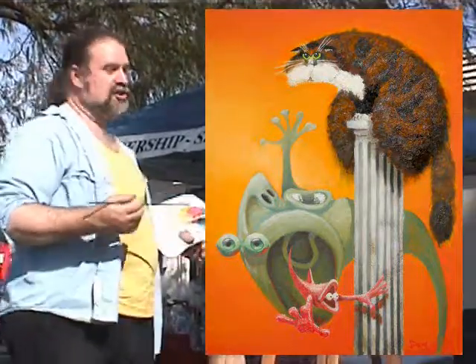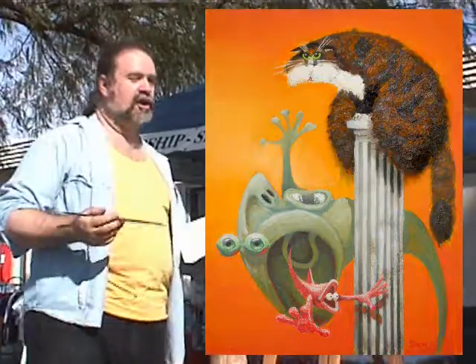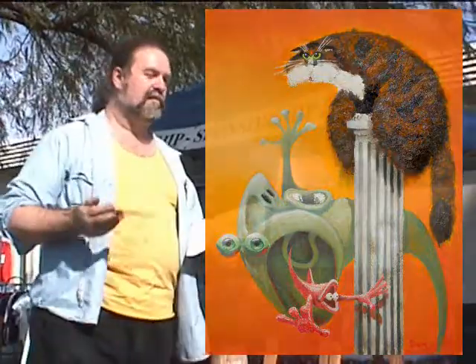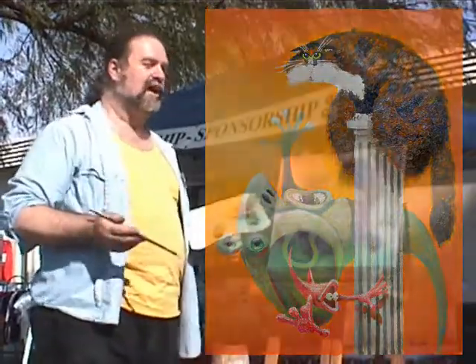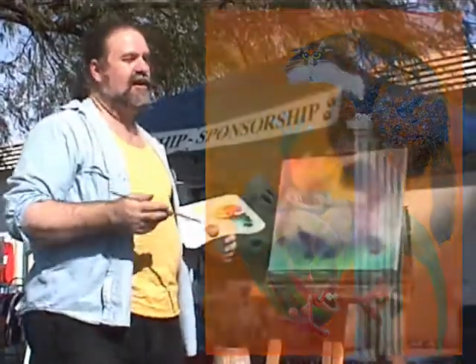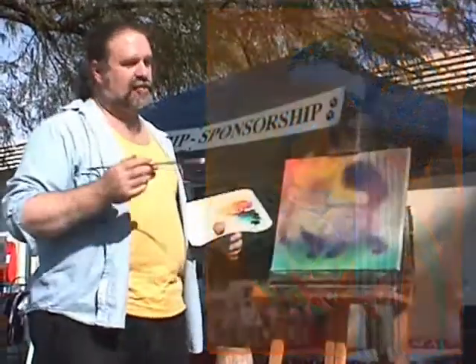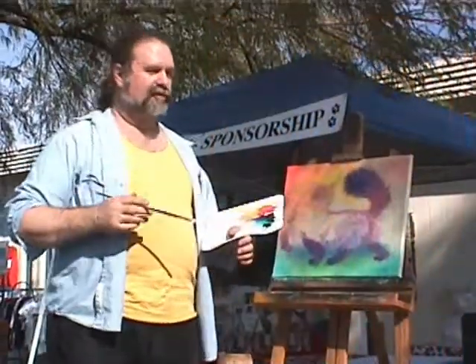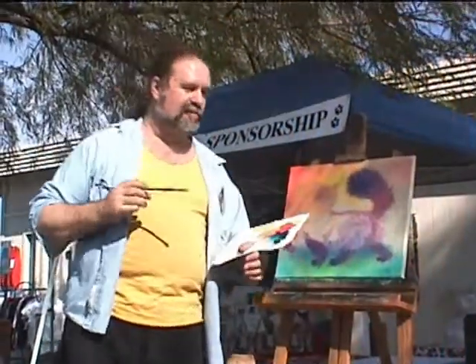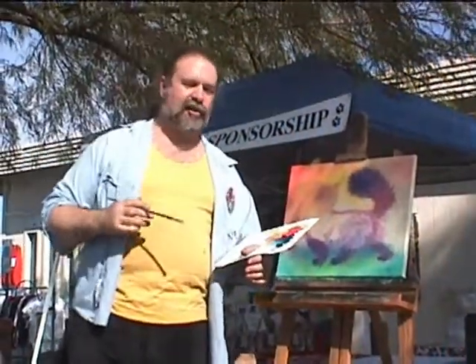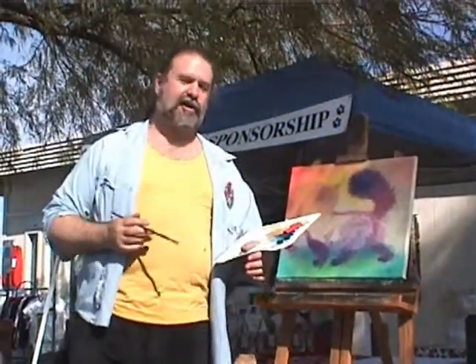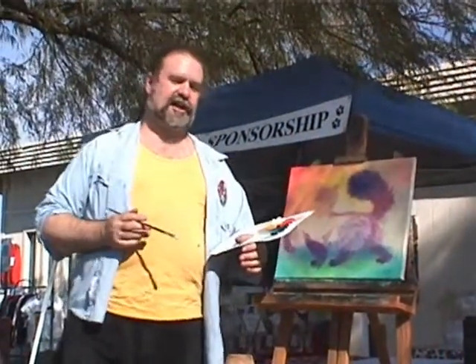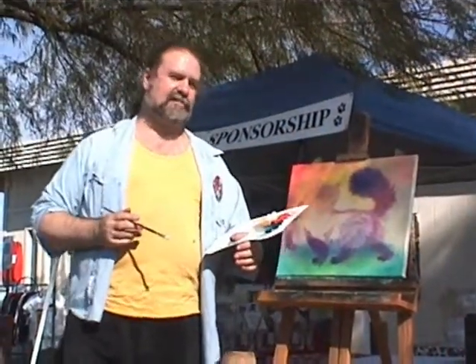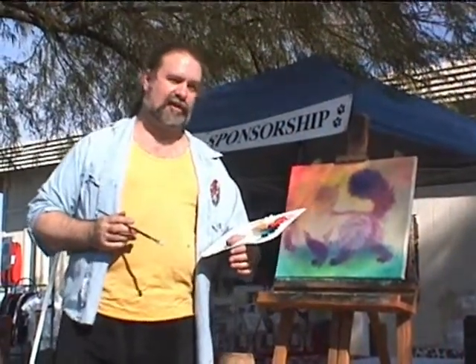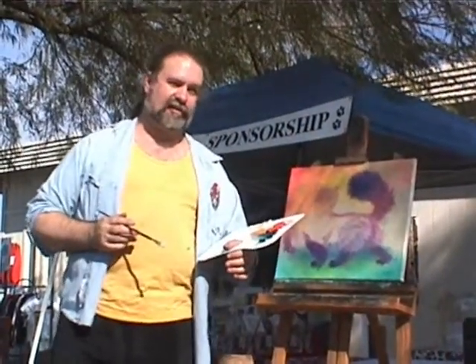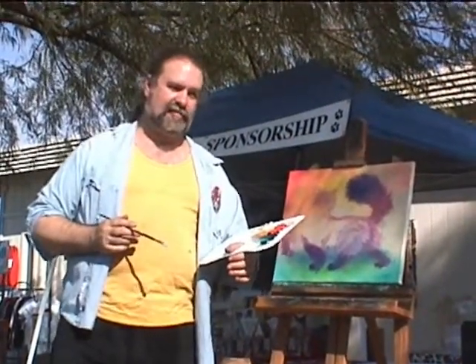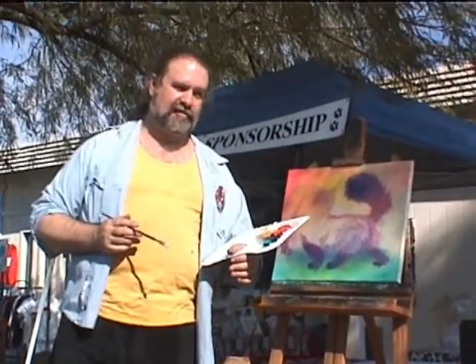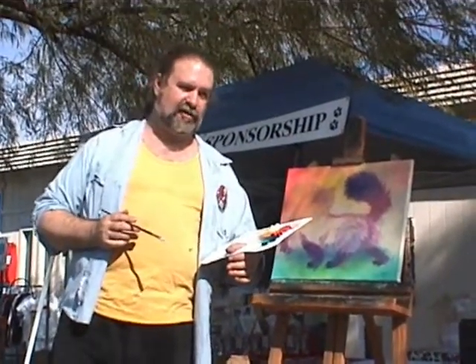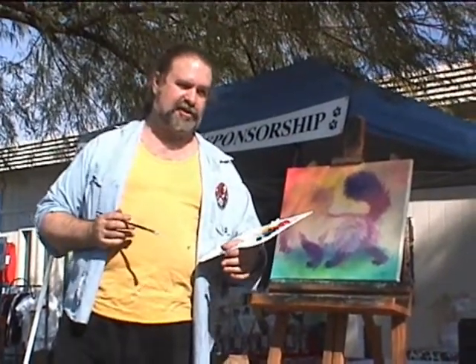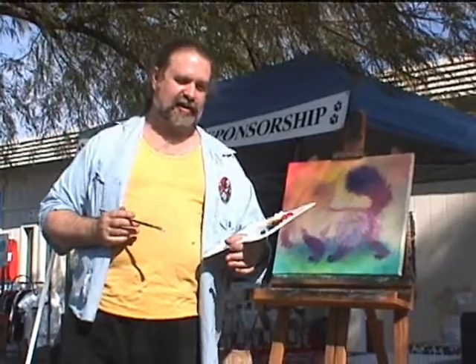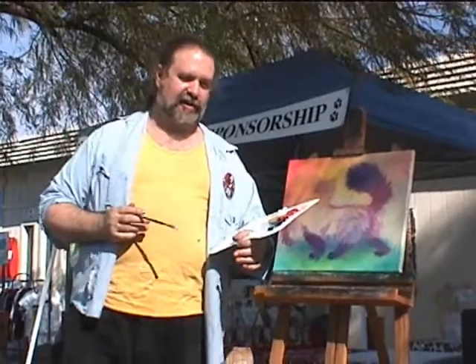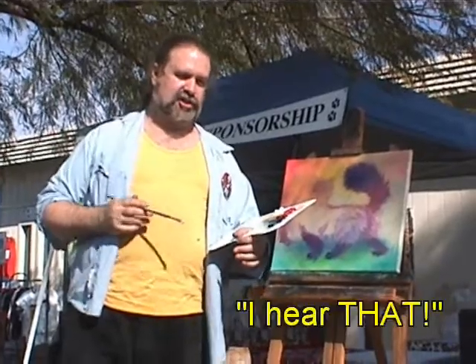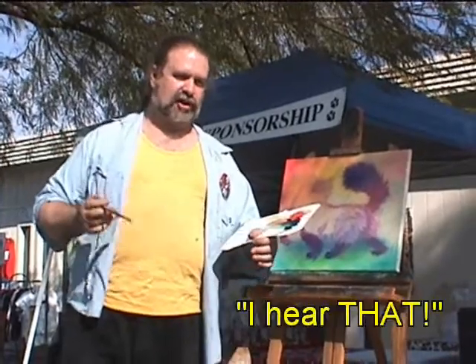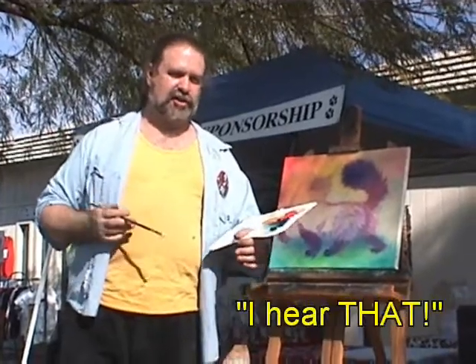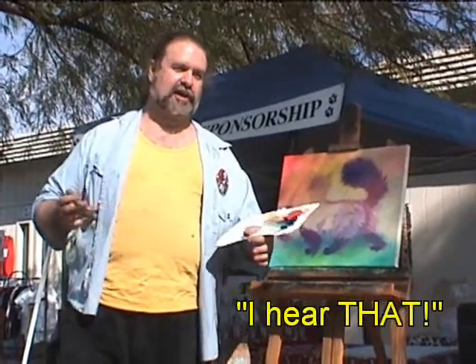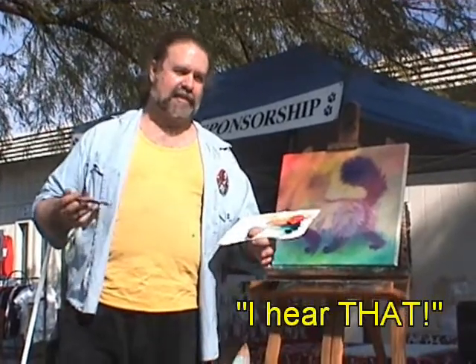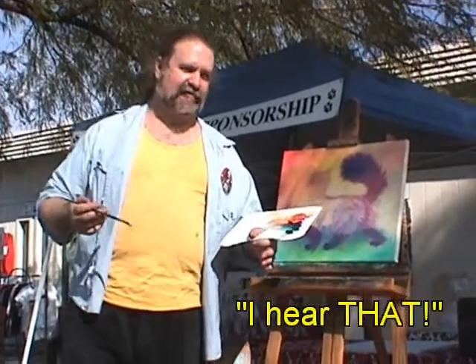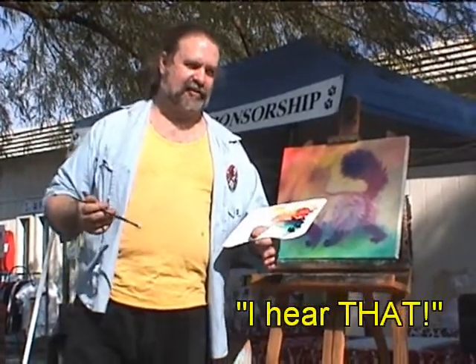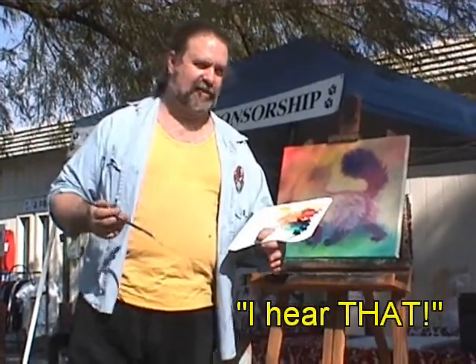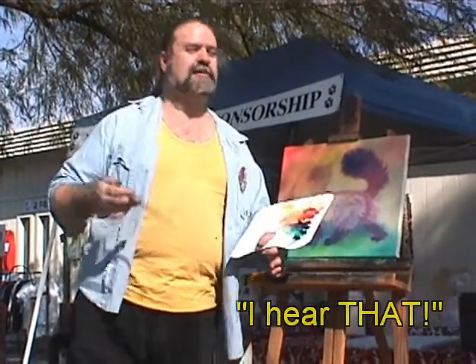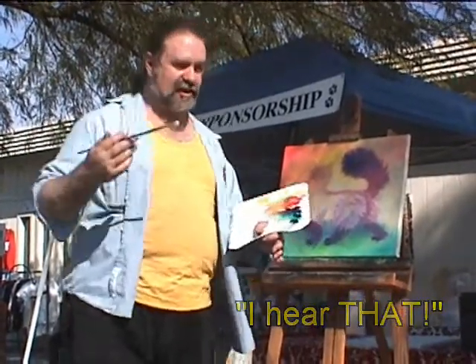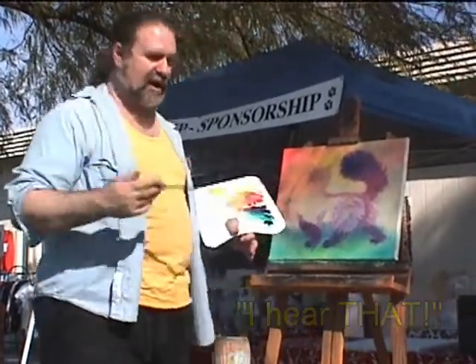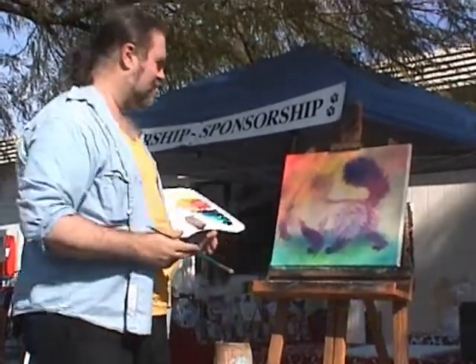I was doing it mainly to make fun of the modern artists I had to put up with at my university. But the joke kind of backfired, because people started buying it.